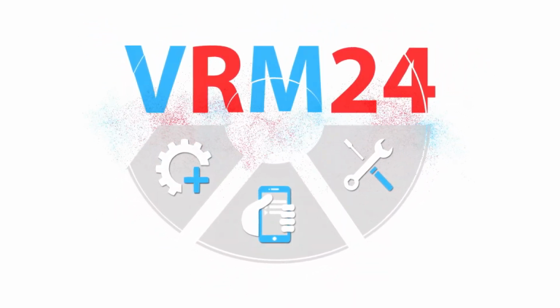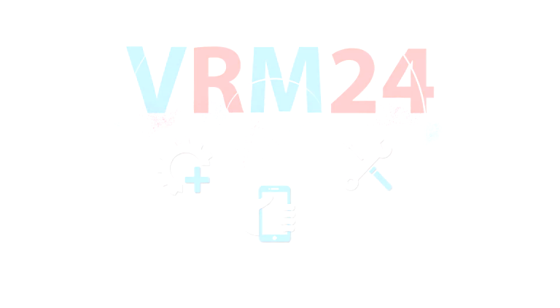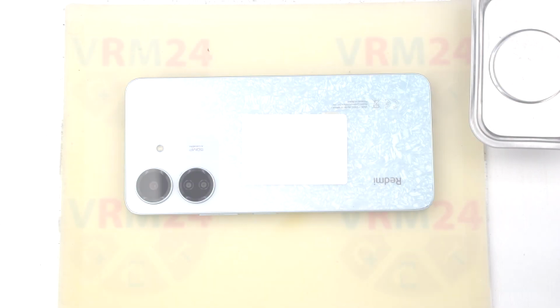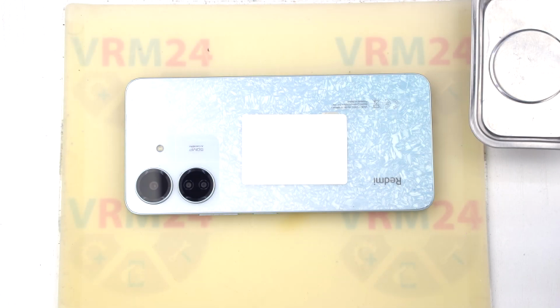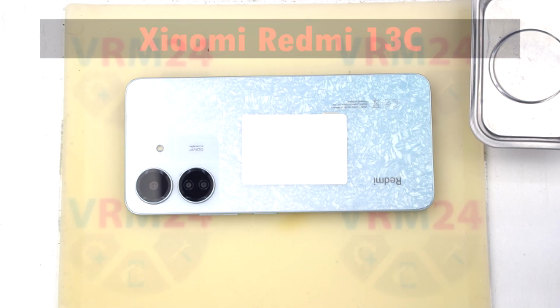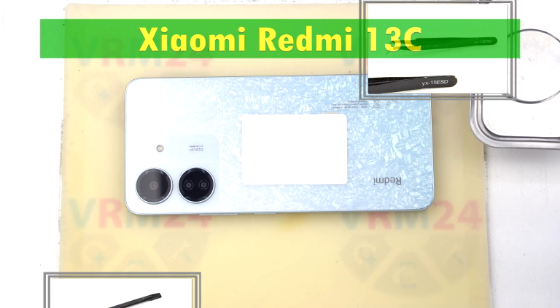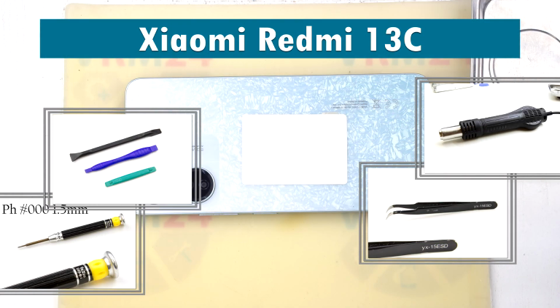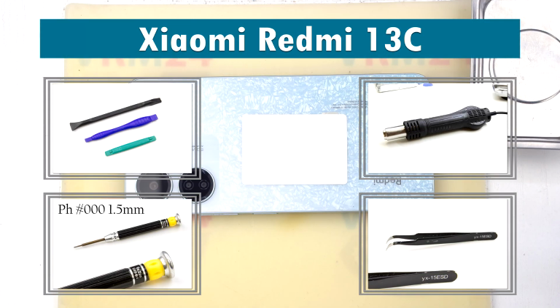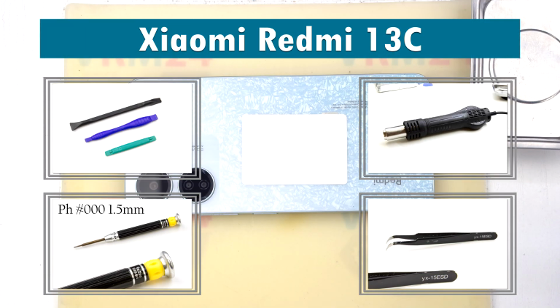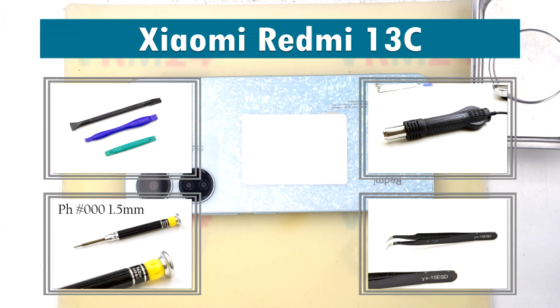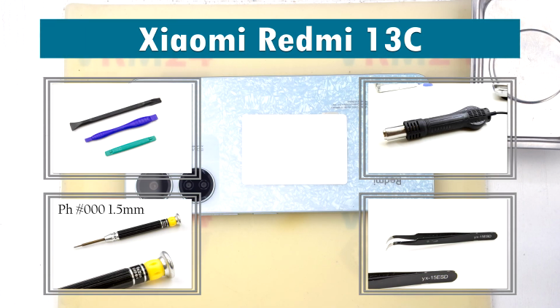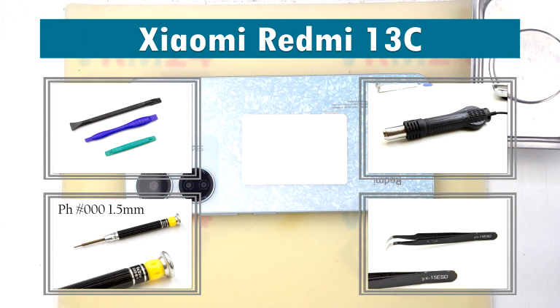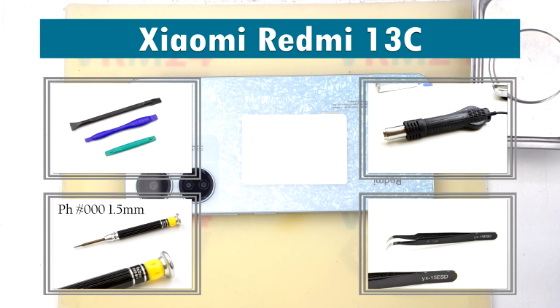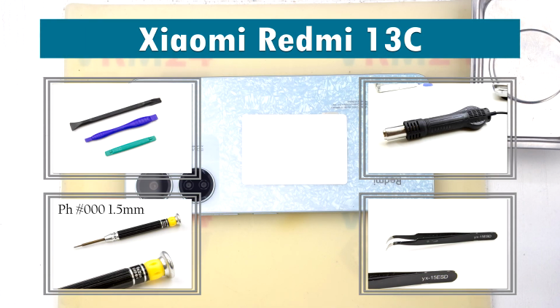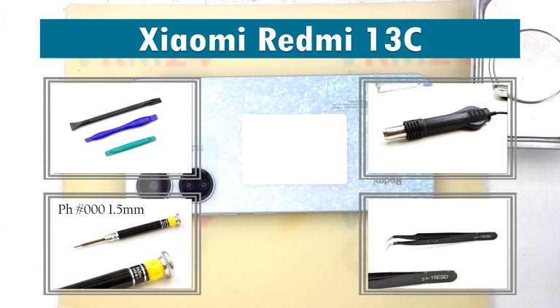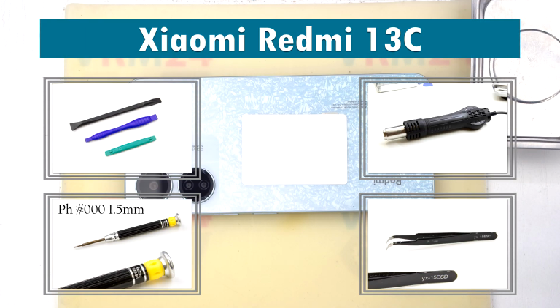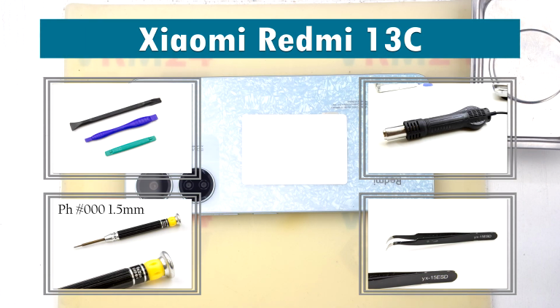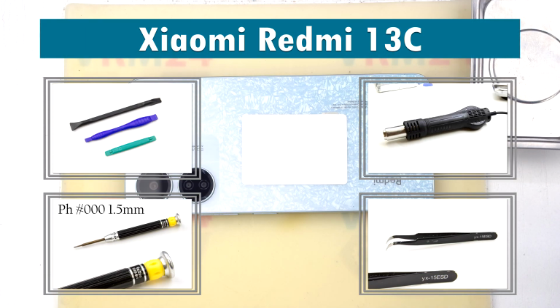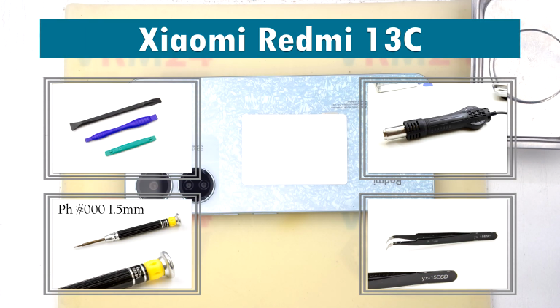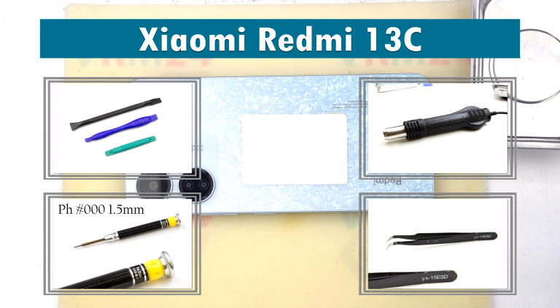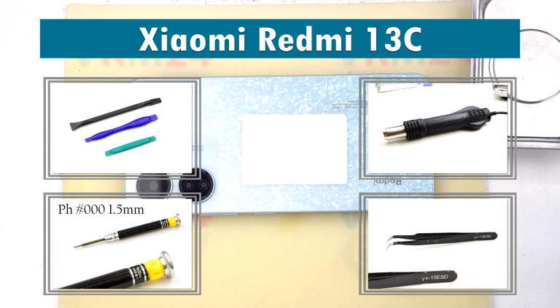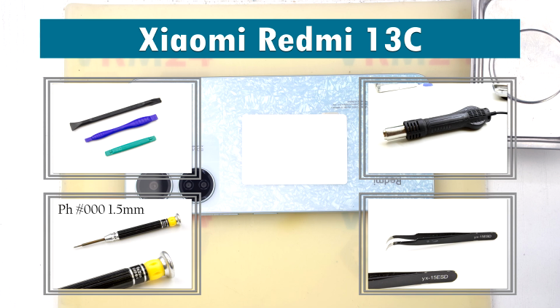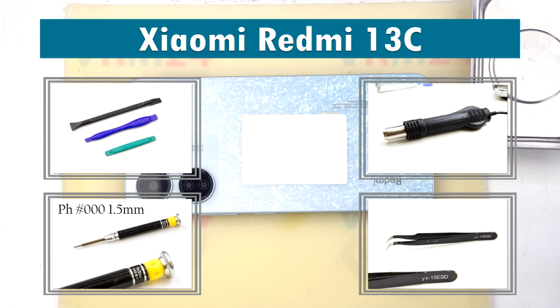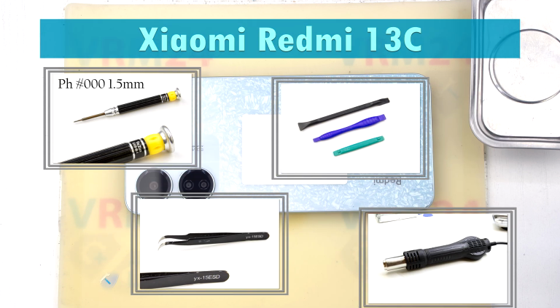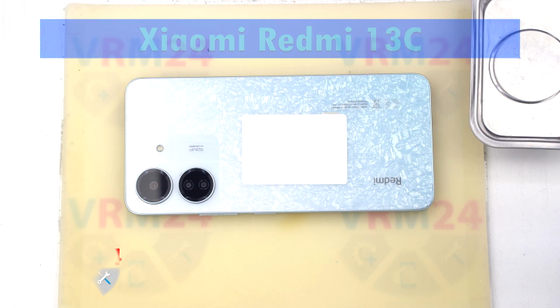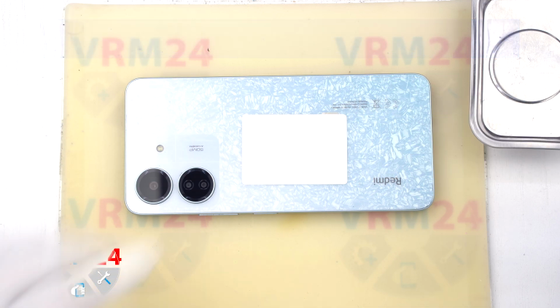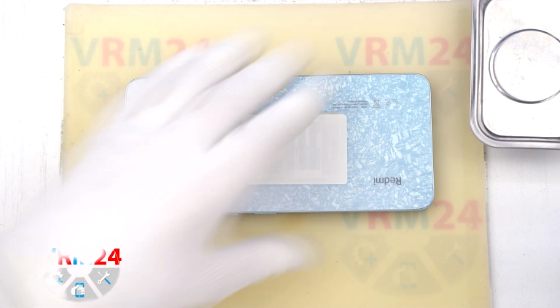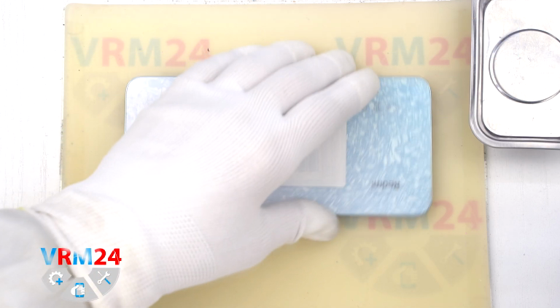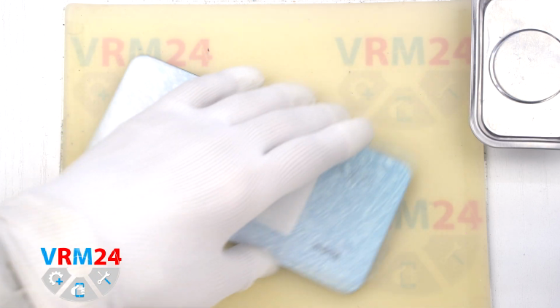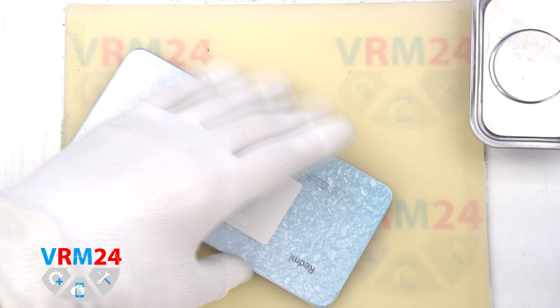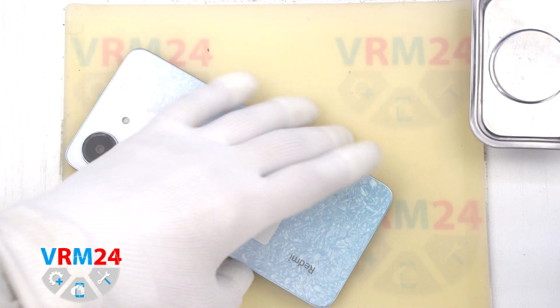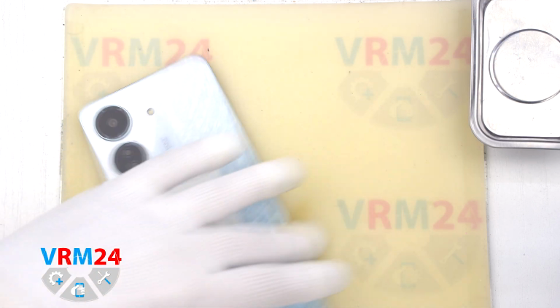Hi guys, you are on VRM24.com and today we are going to assemble Xiaomi Redmi 13C.